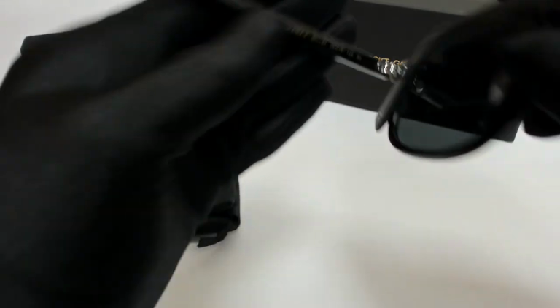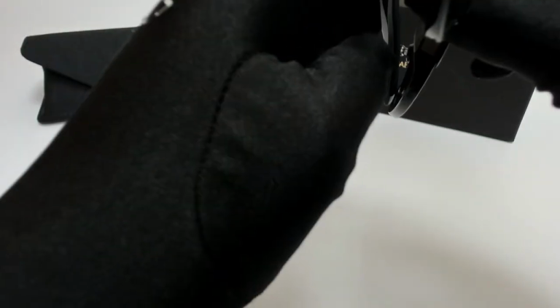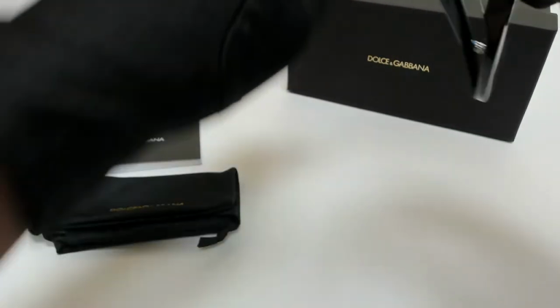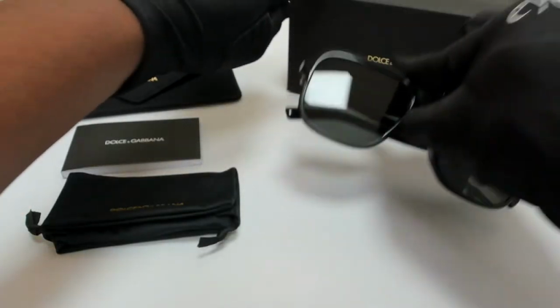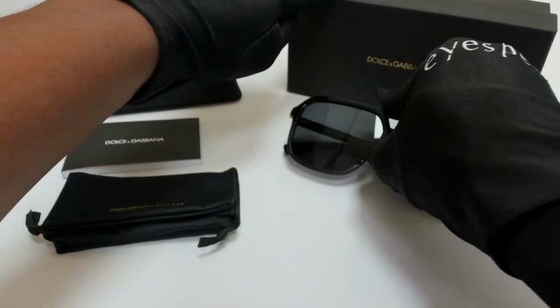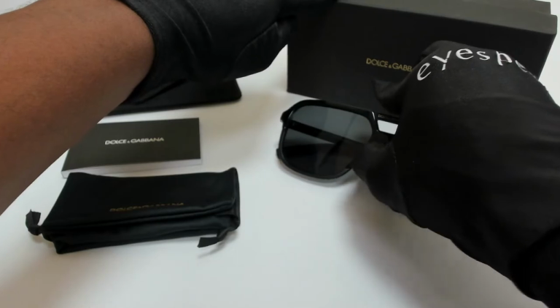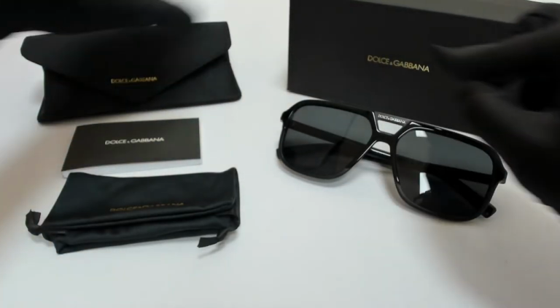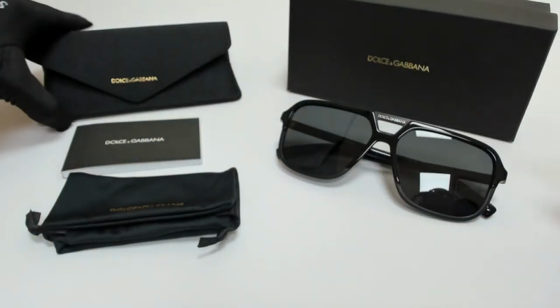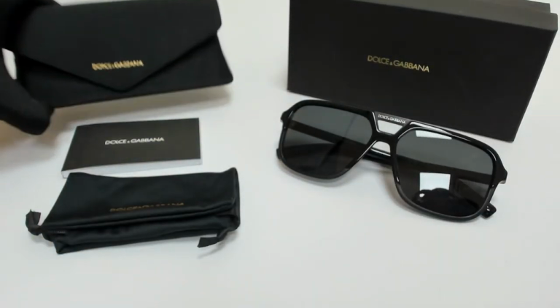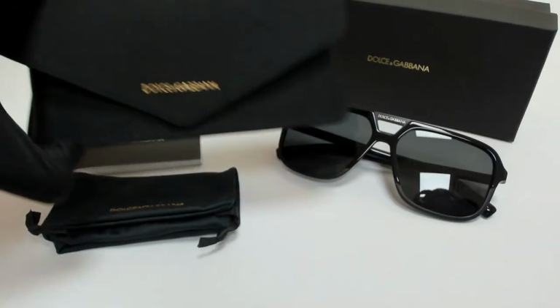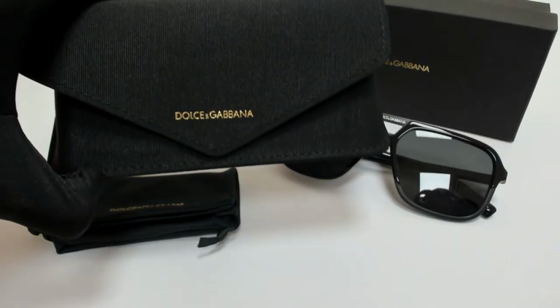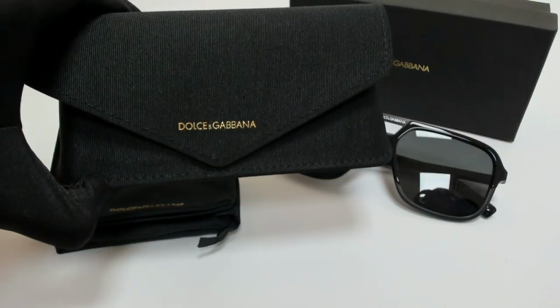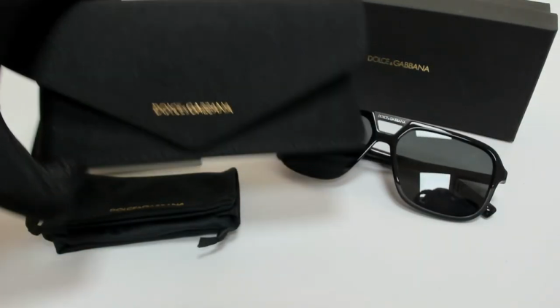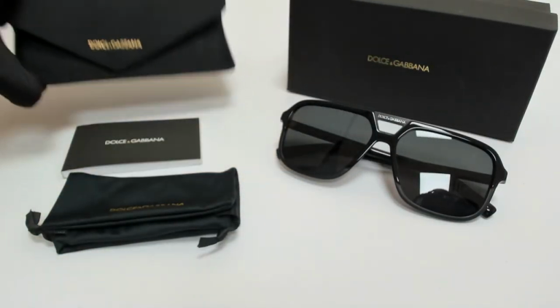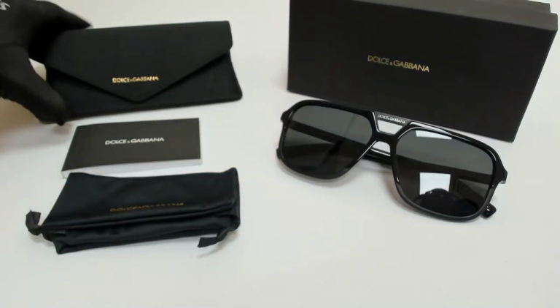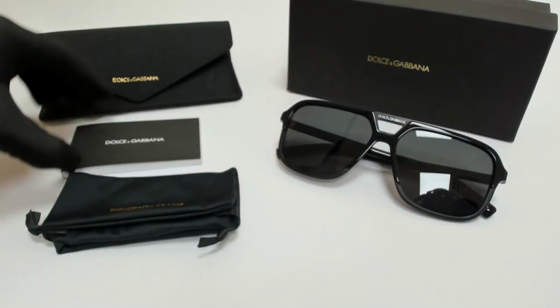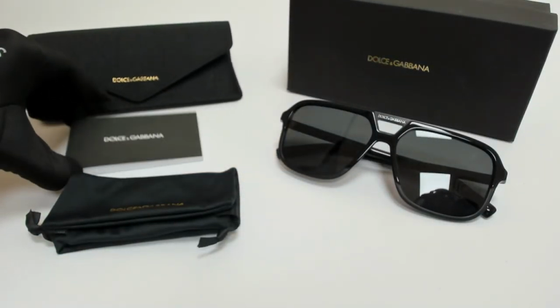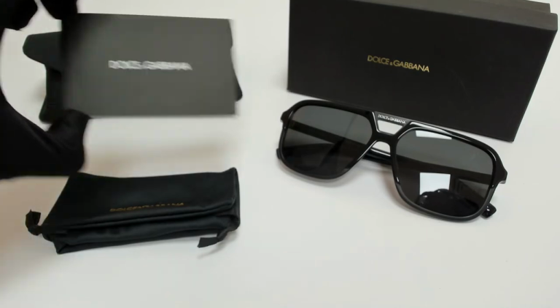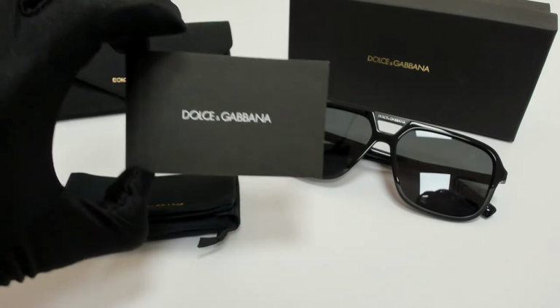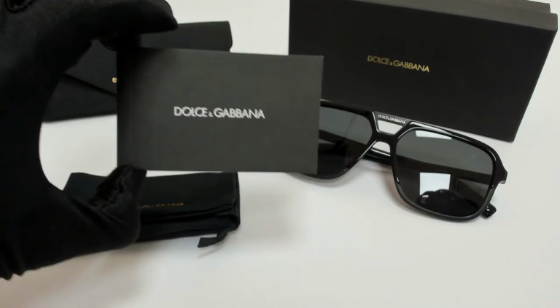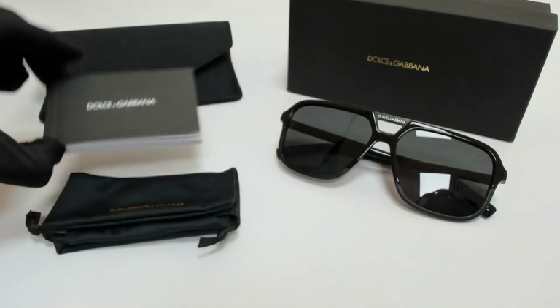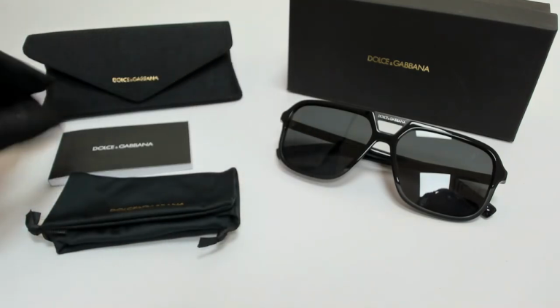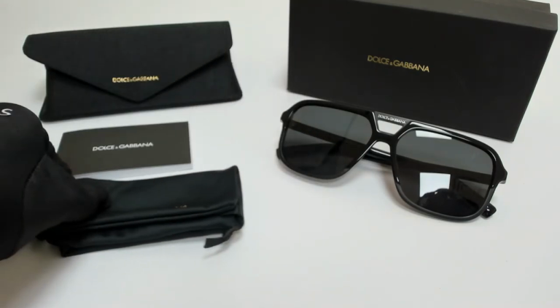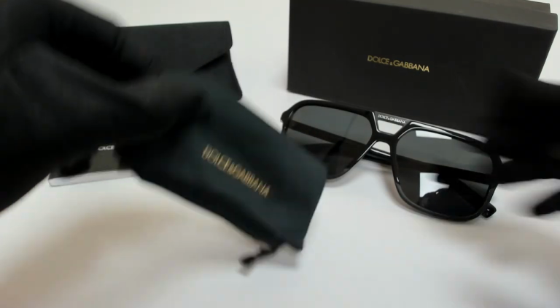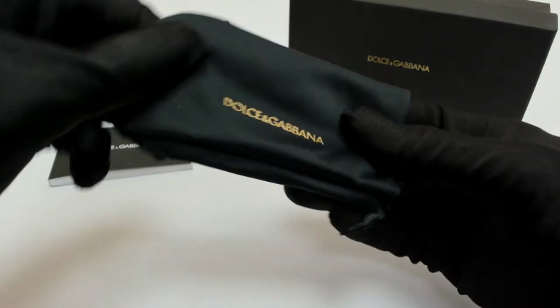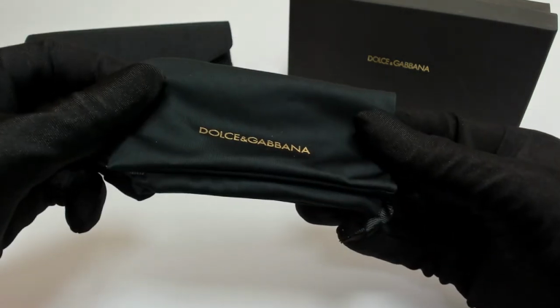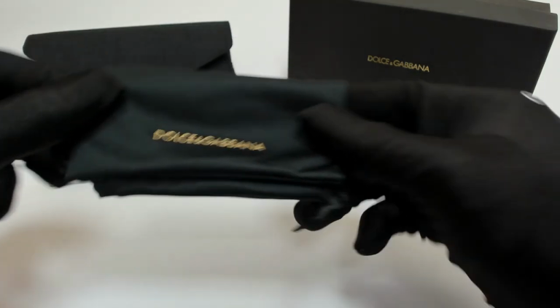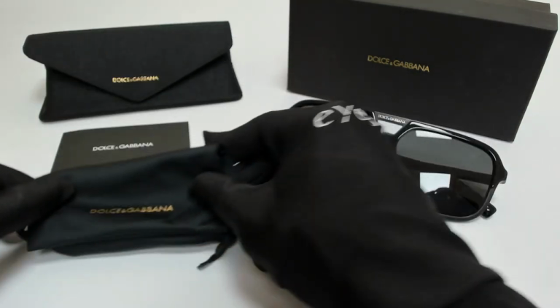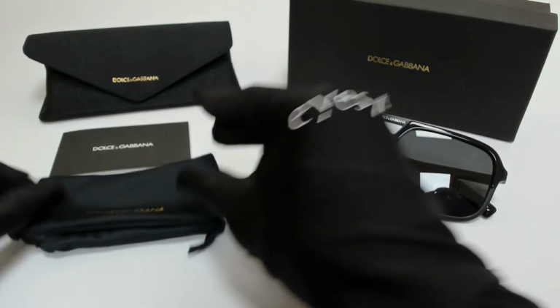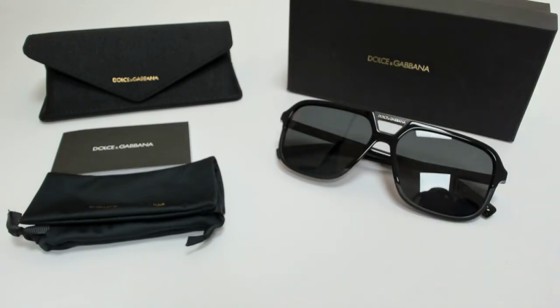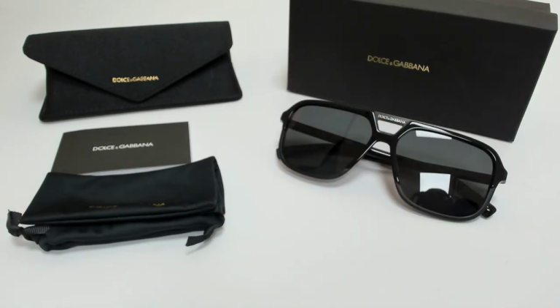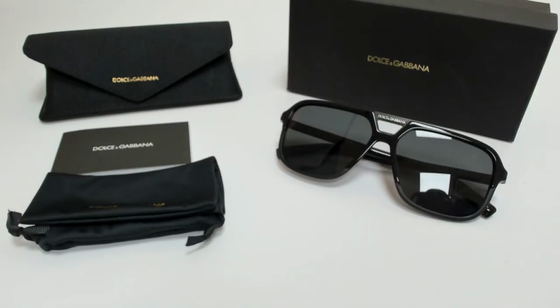The glasses come with a box, a case which color and style may vary, a card of authenticity, and a dust bag. Thank you for watching and have a joyful day.